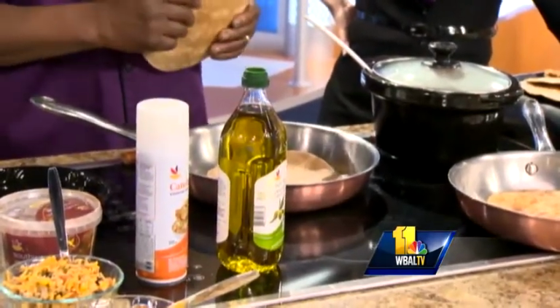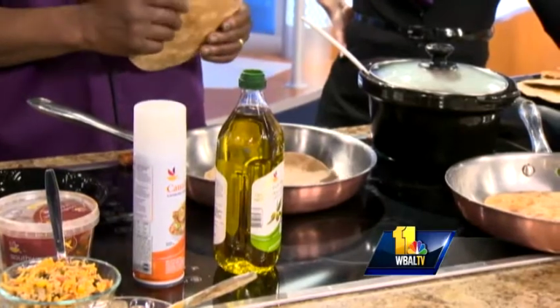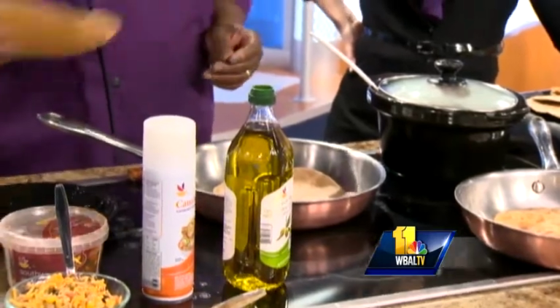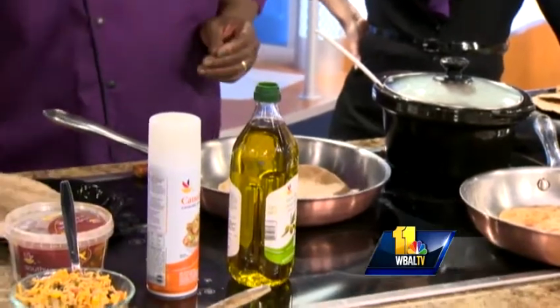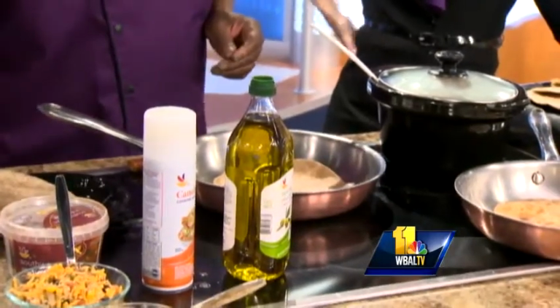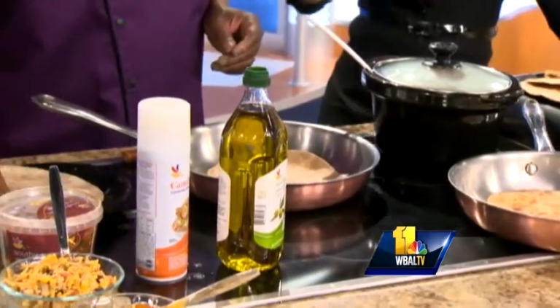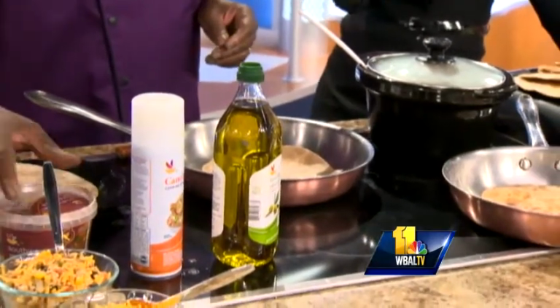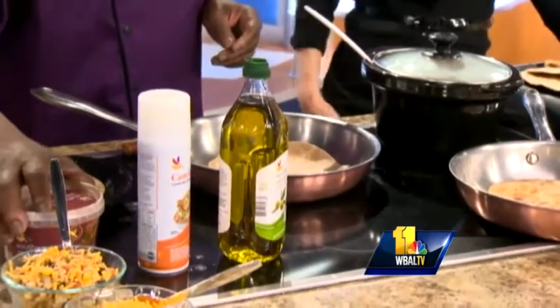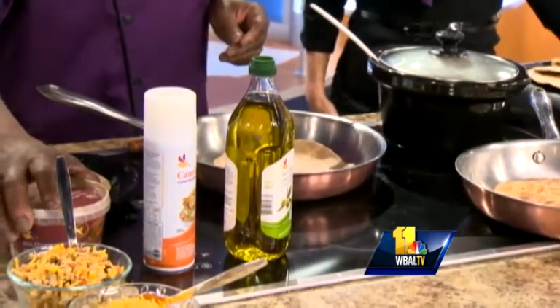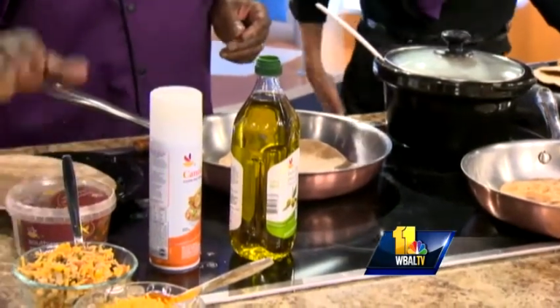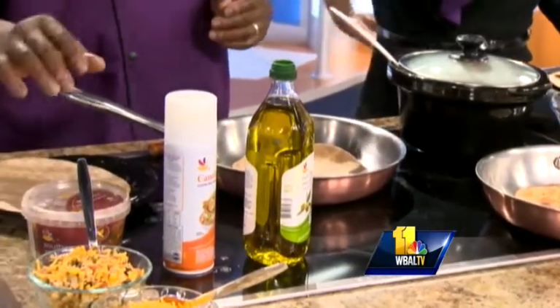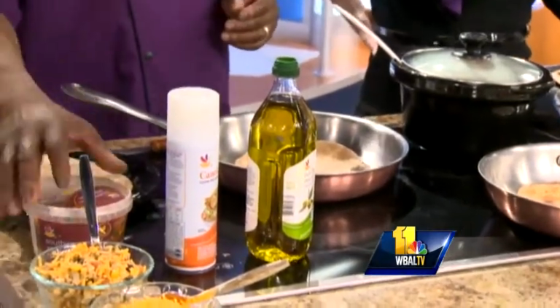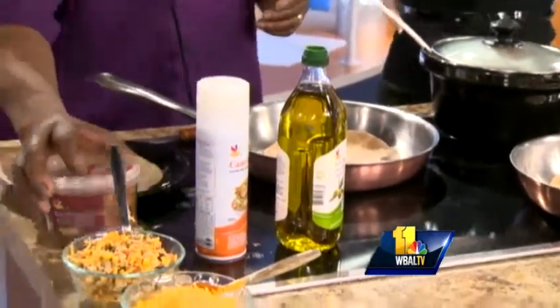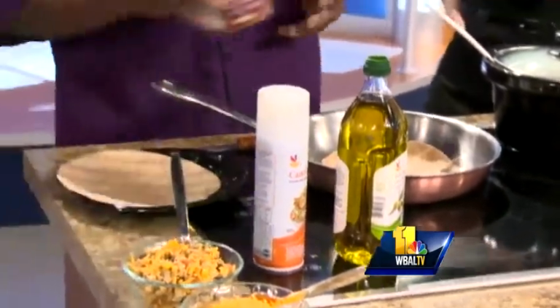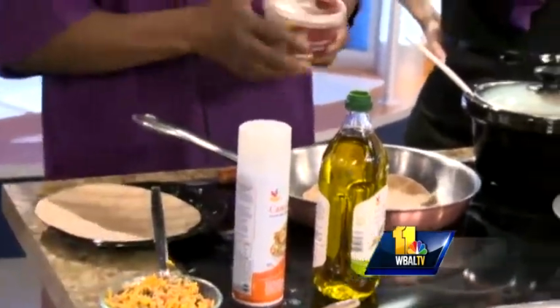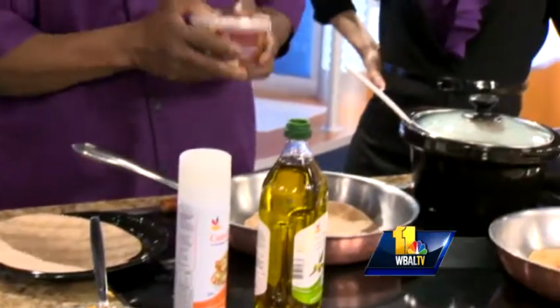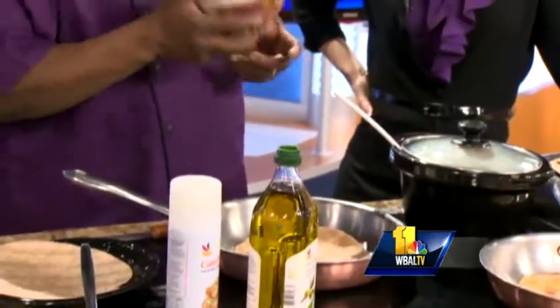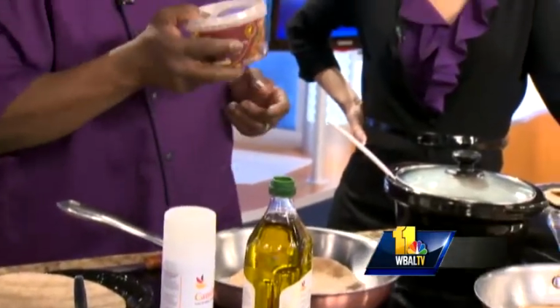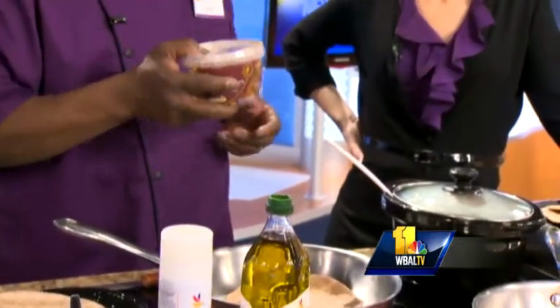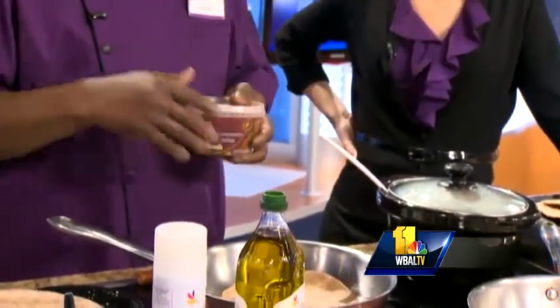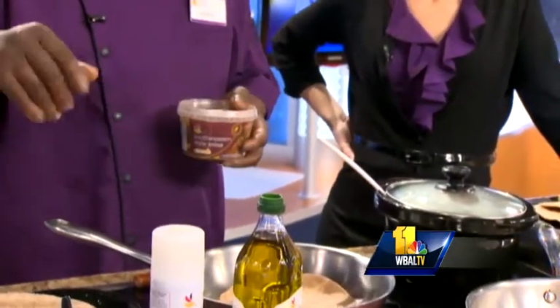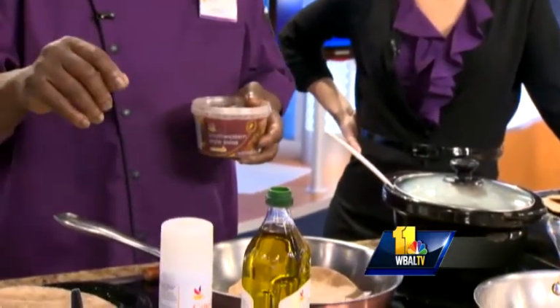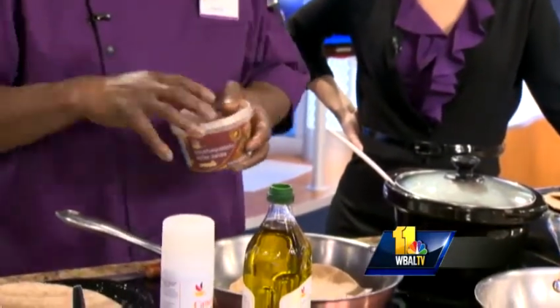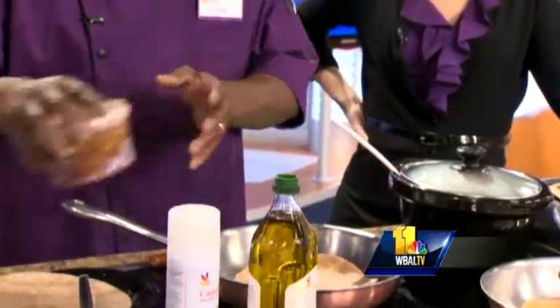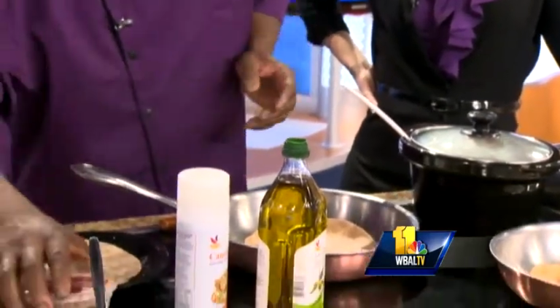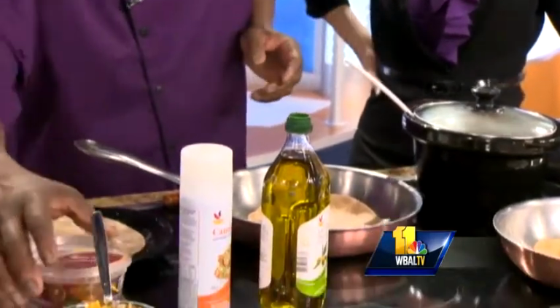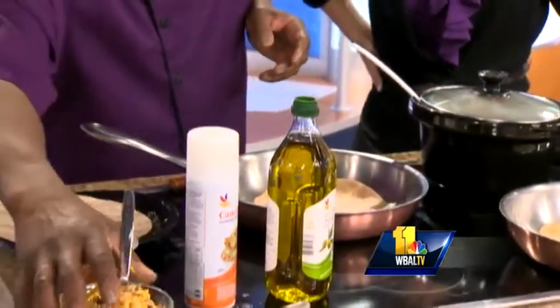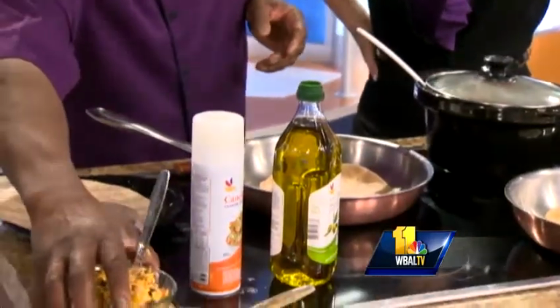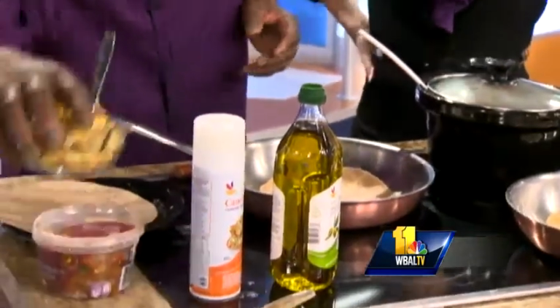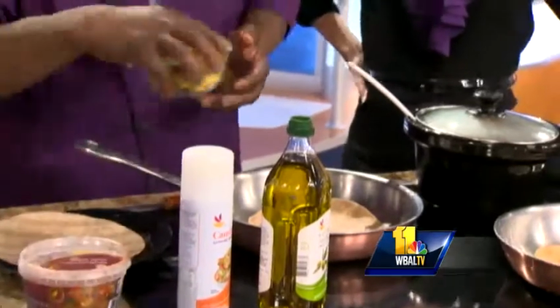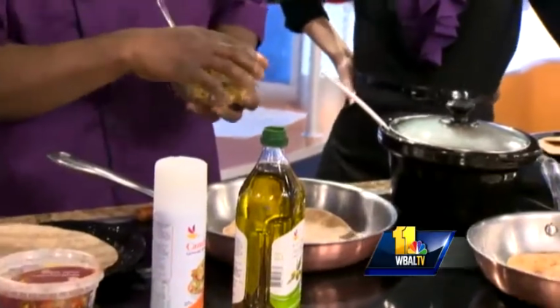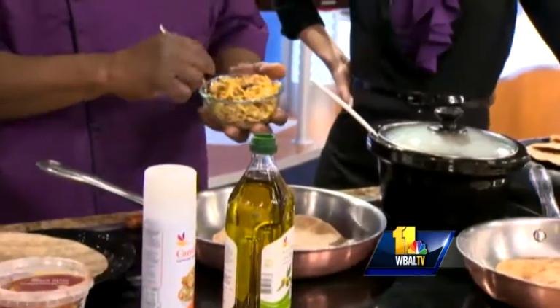Oh yeah. So it's a whole wheat tortilla. And then you go to our produce department and get our fresh salsa — mix it in with the cheddar cheese. Is that their Southwest? Okay, so that's your Southwestern salsa.